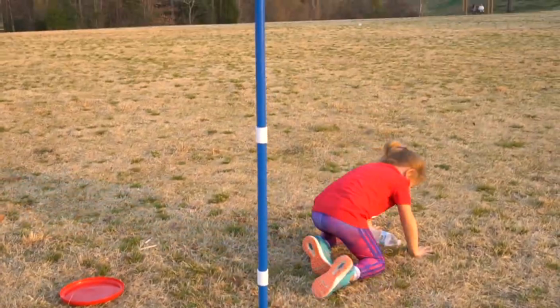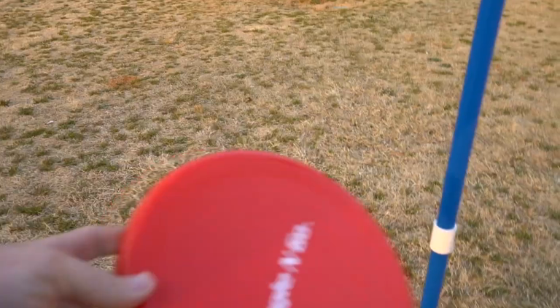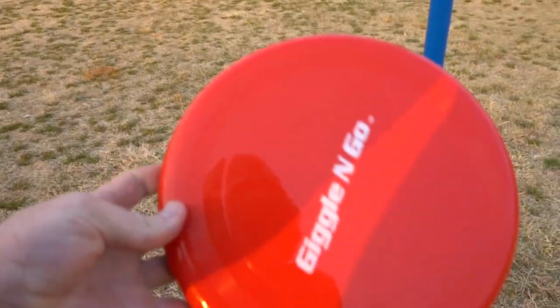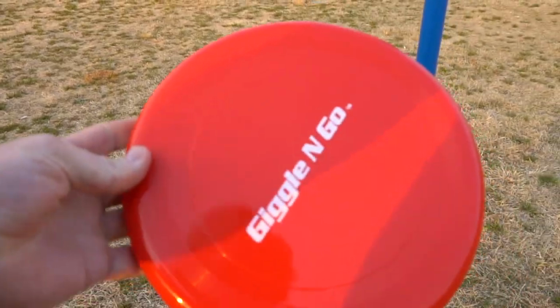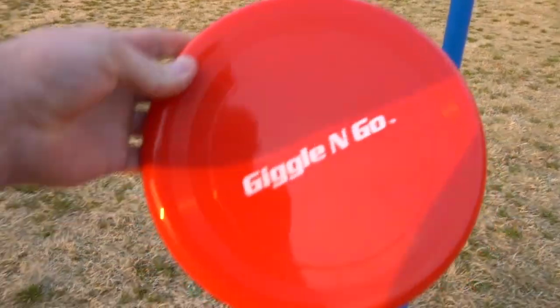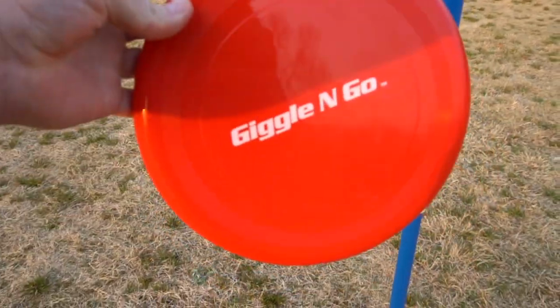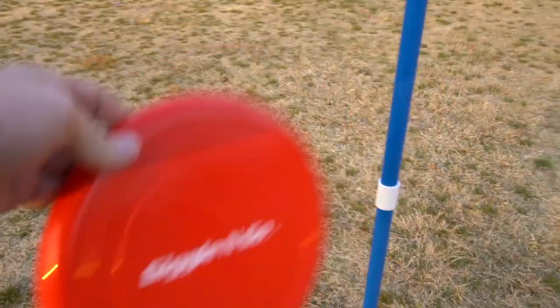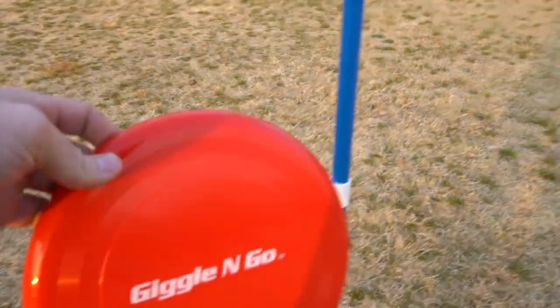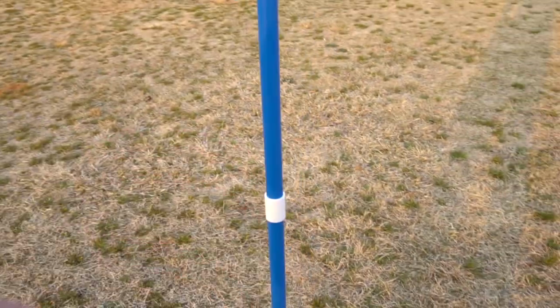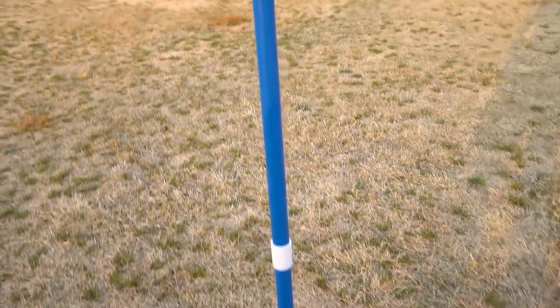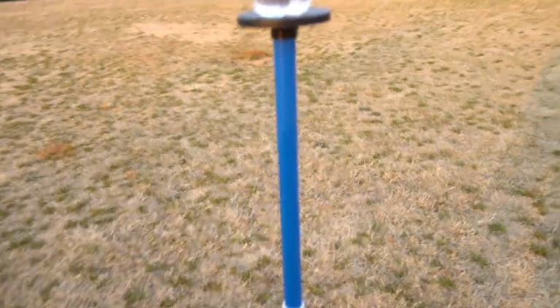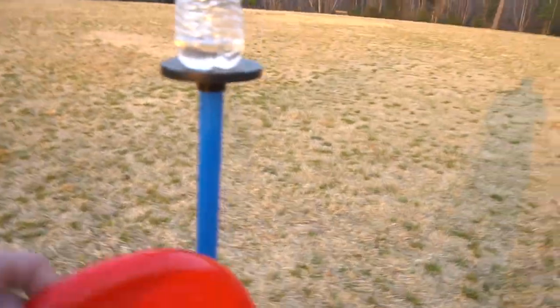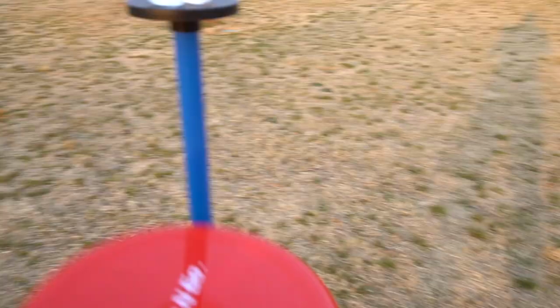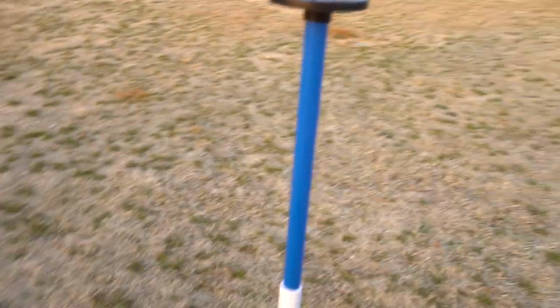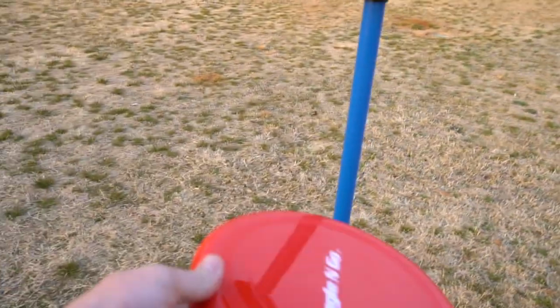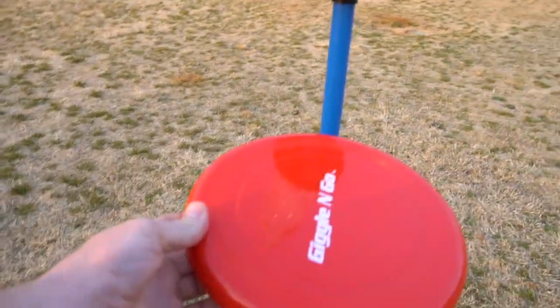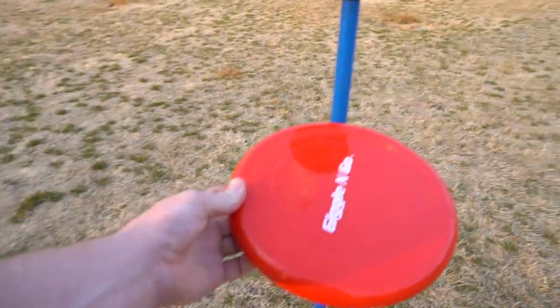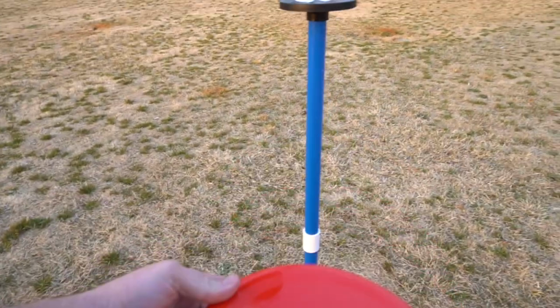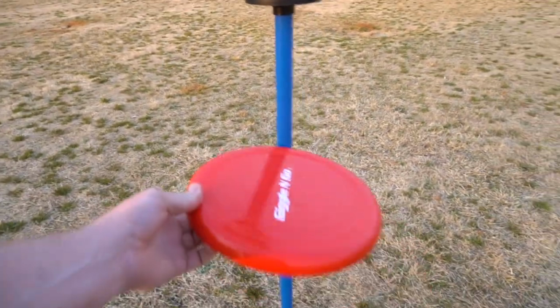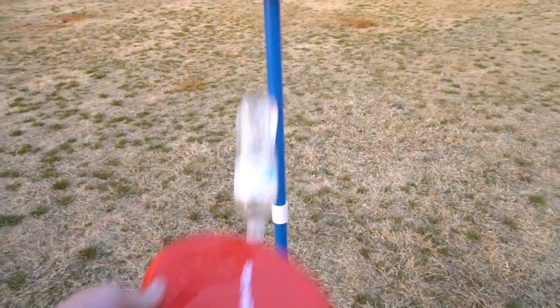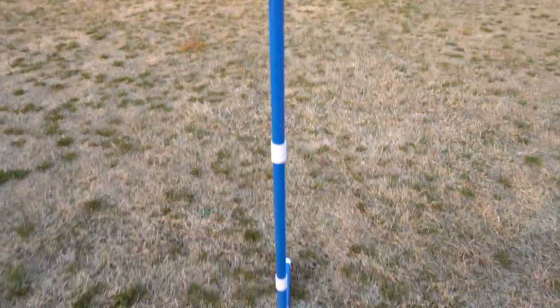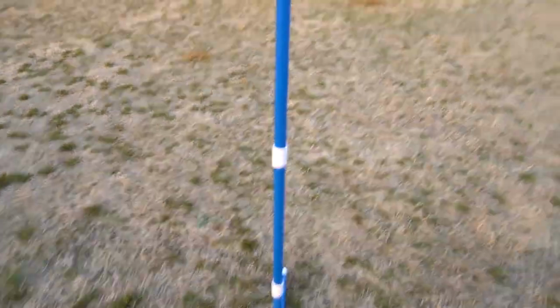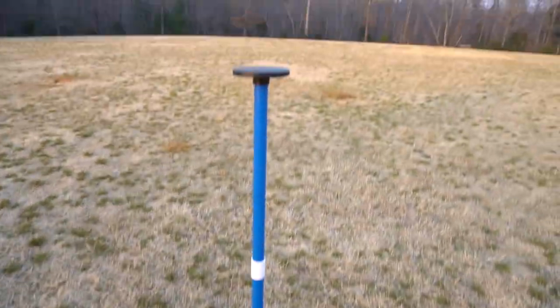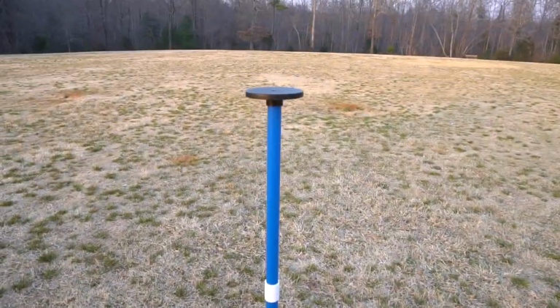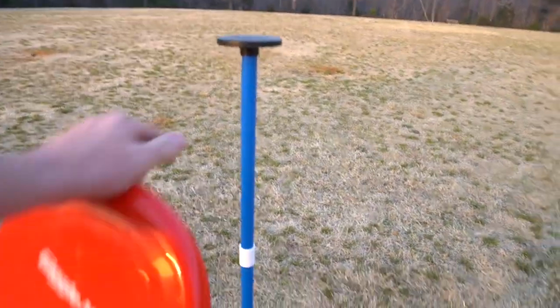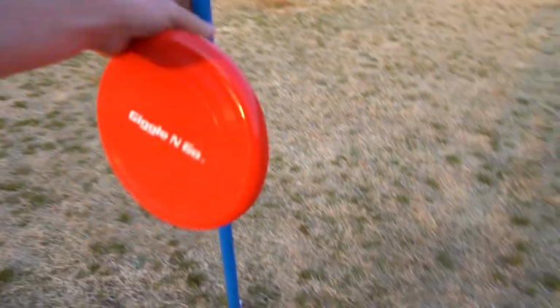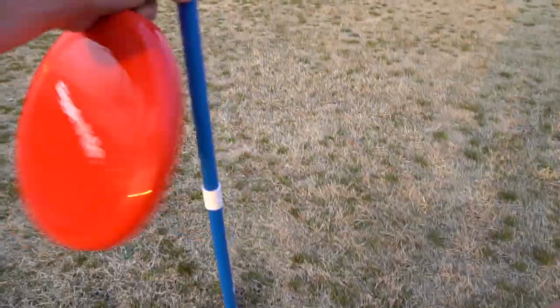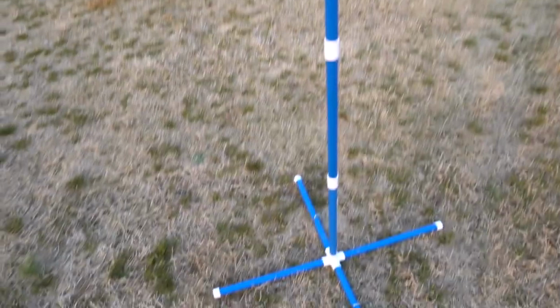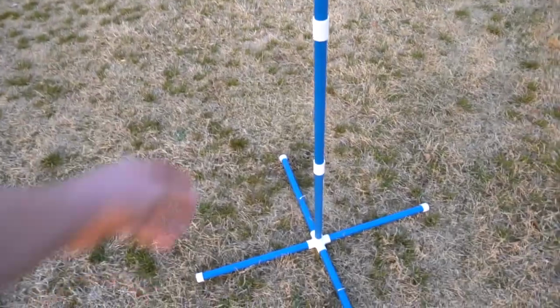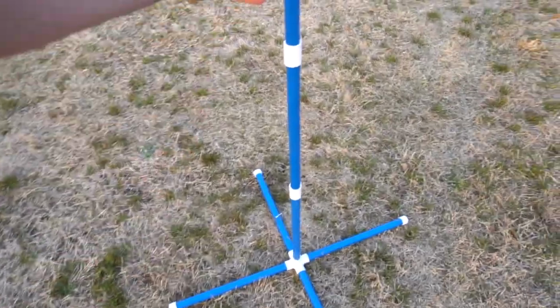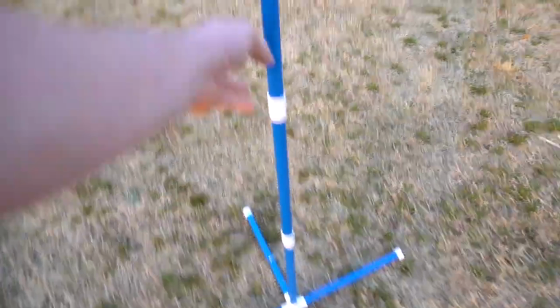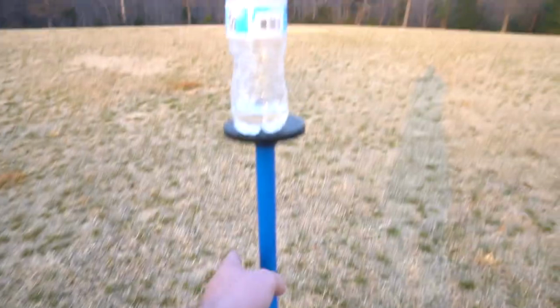You need people to play with, but this already looks like a pretty fun game. Even if you hit the stand, the bottle will fall off, so you have to be ready at any time.